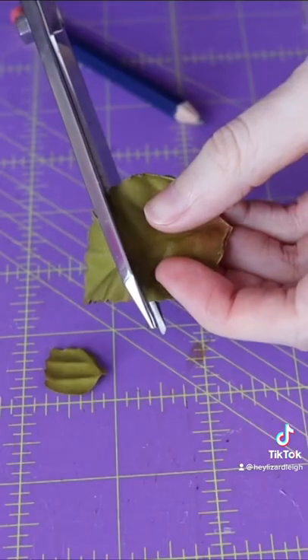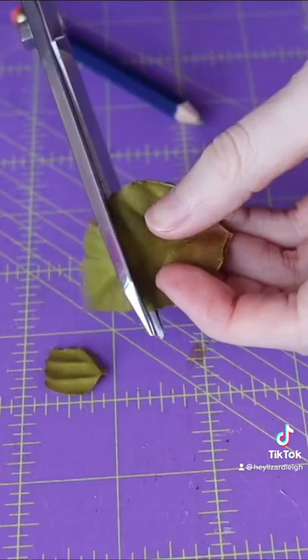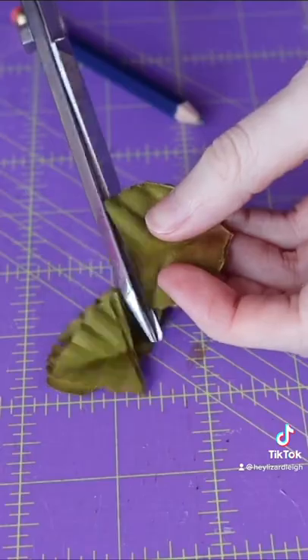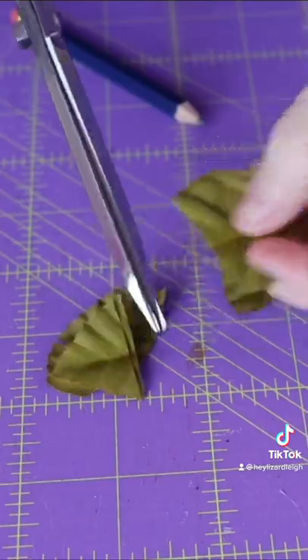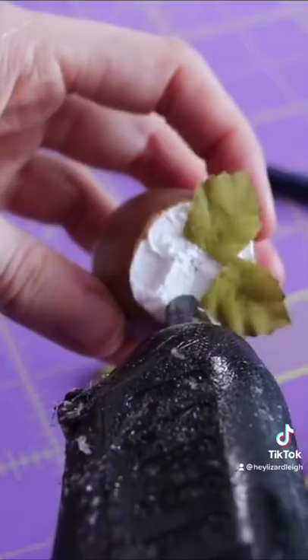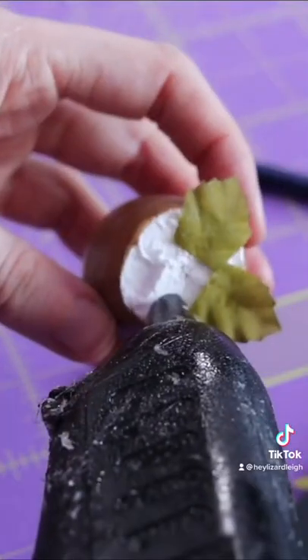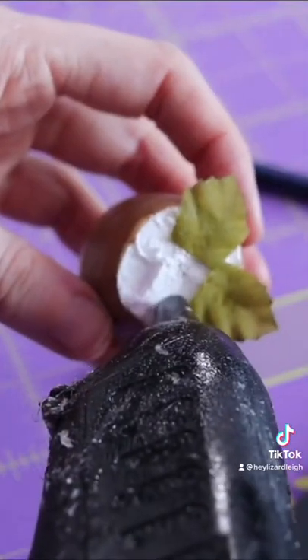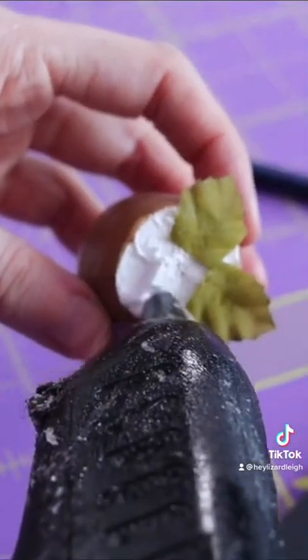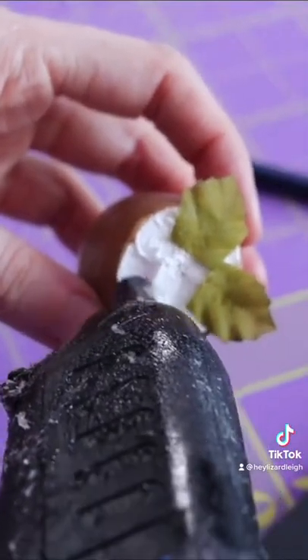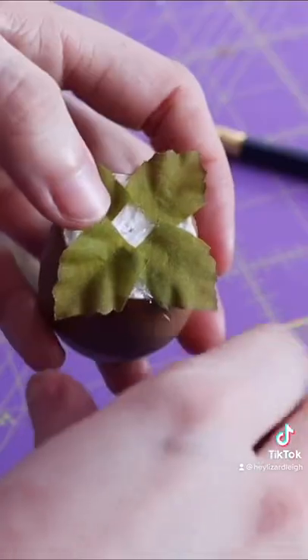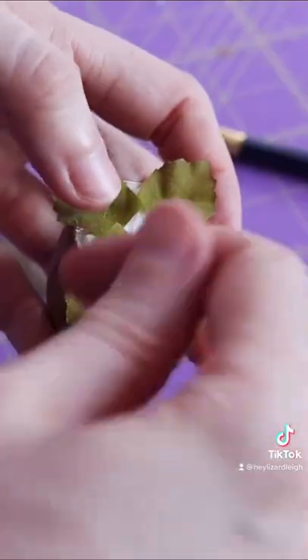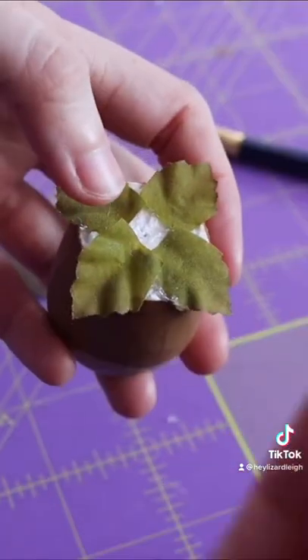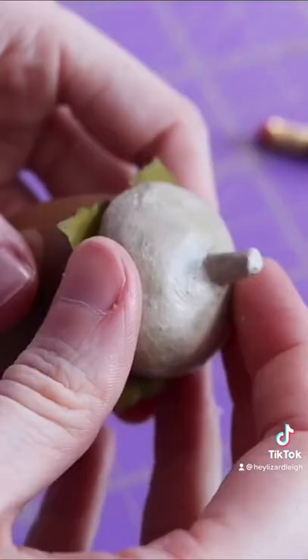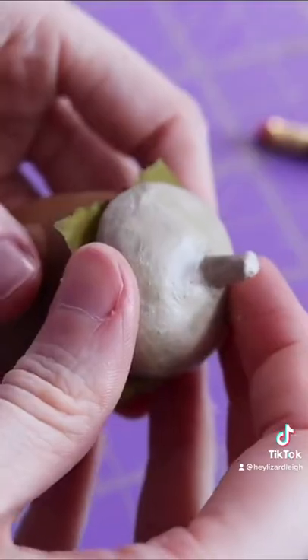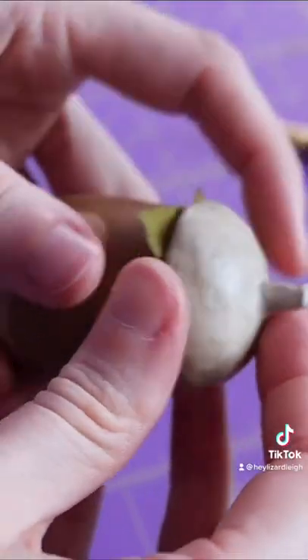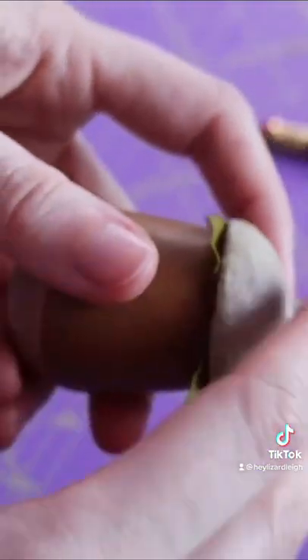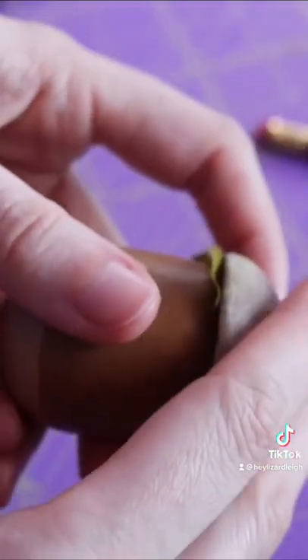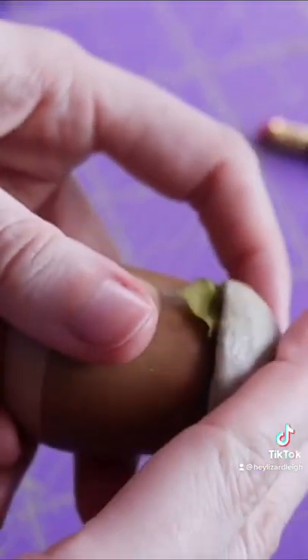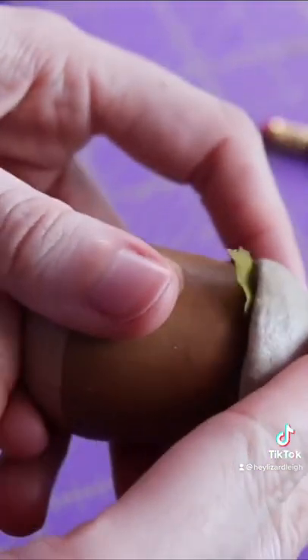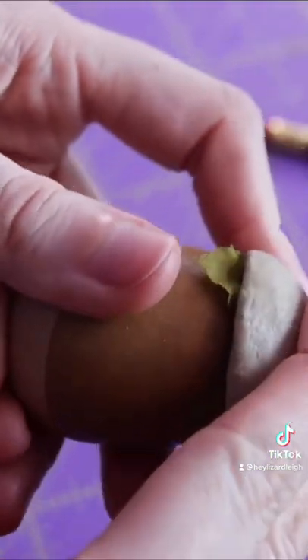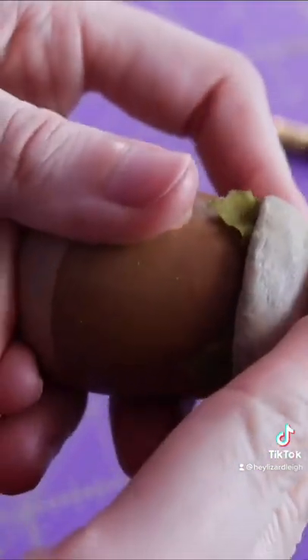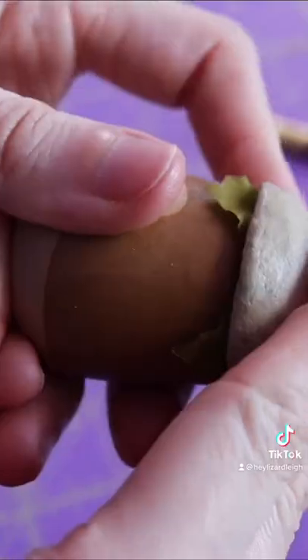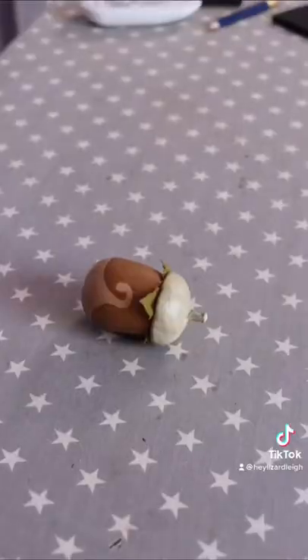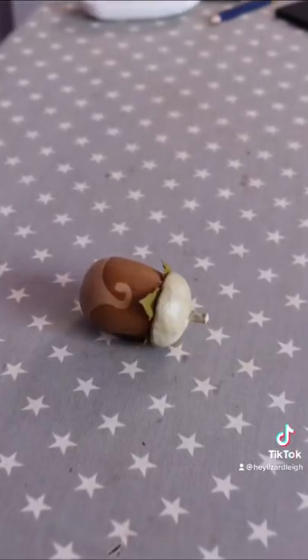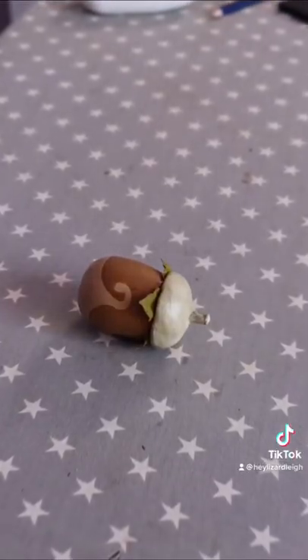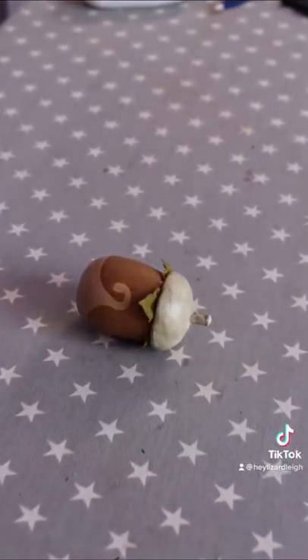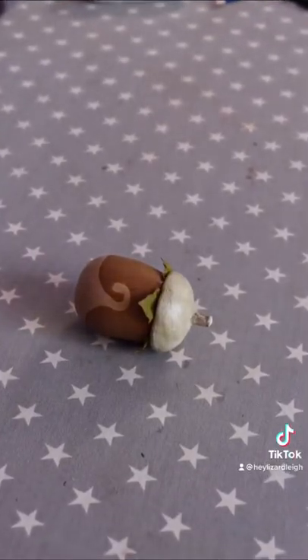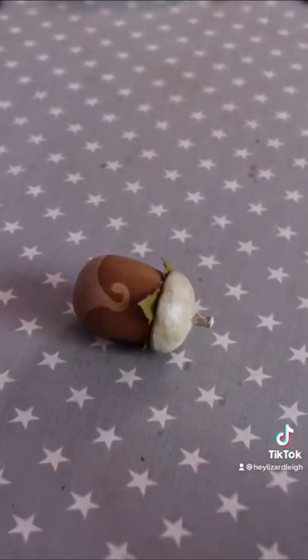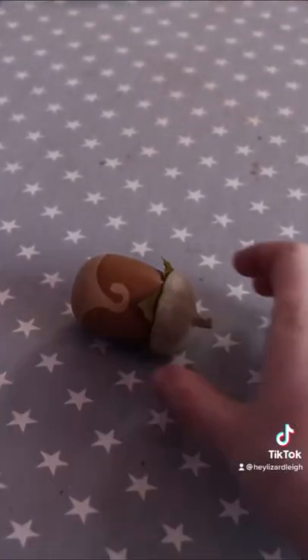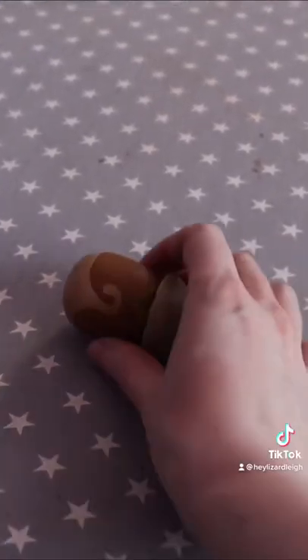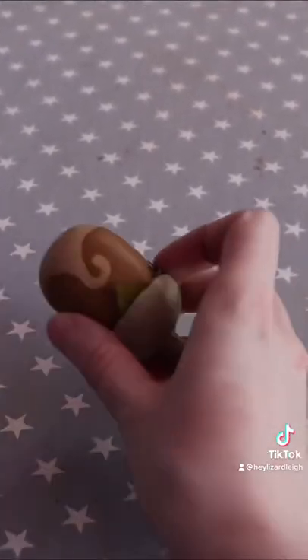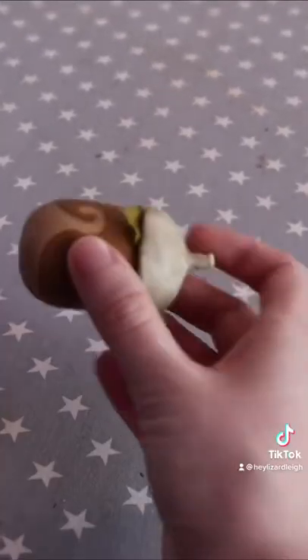I already have some leaves on hand that I cut smaller to pop under the cap, and then on goes the cap. For all my mega fear about how it'd turn out, this is one of my favorite things I've ever made.